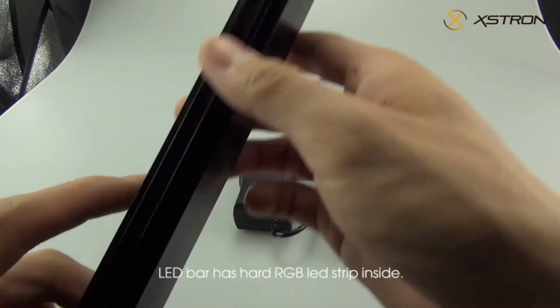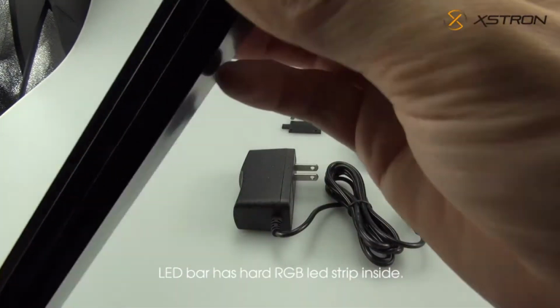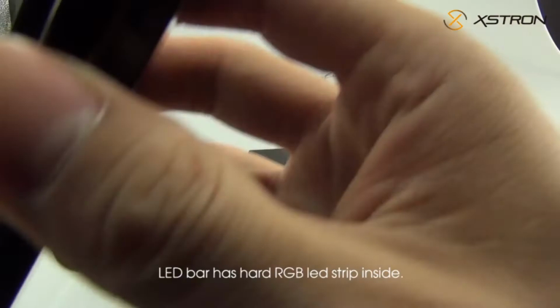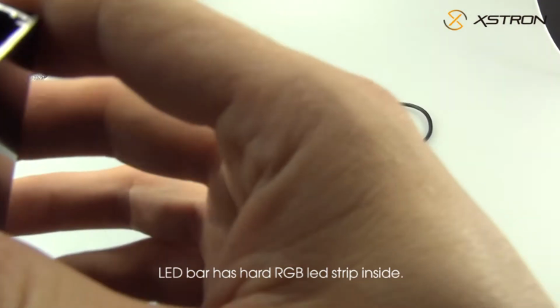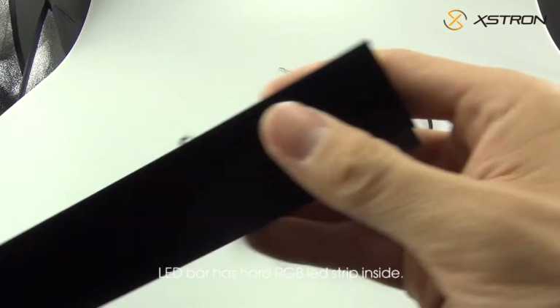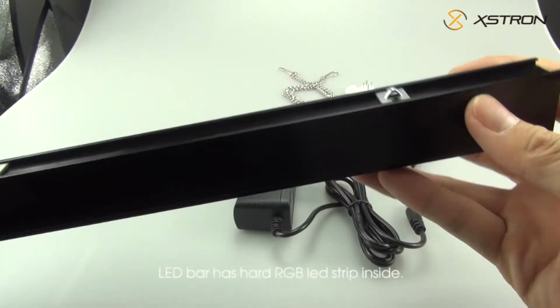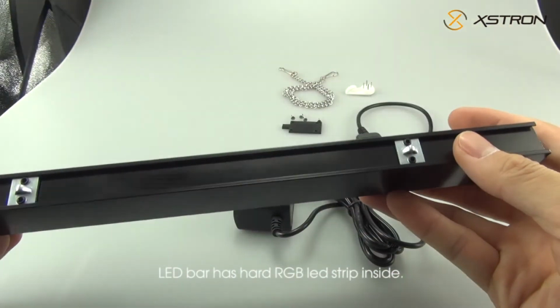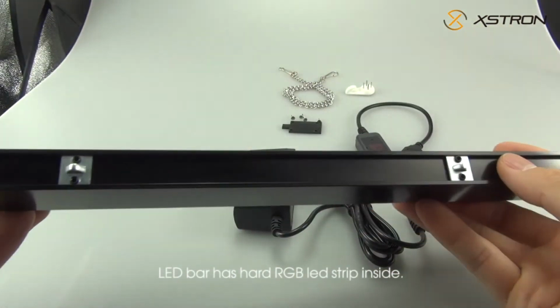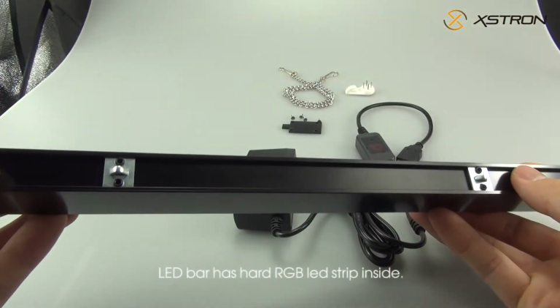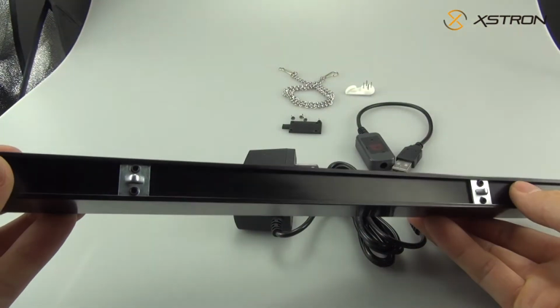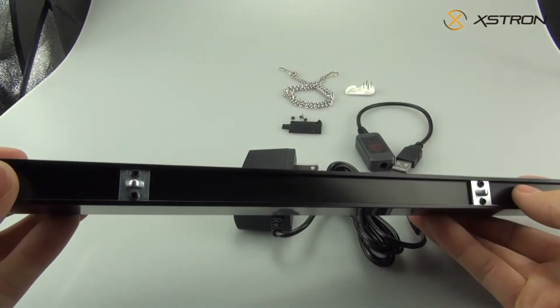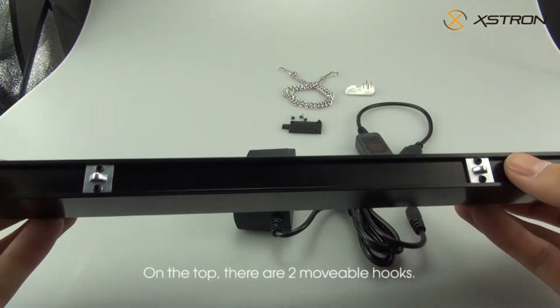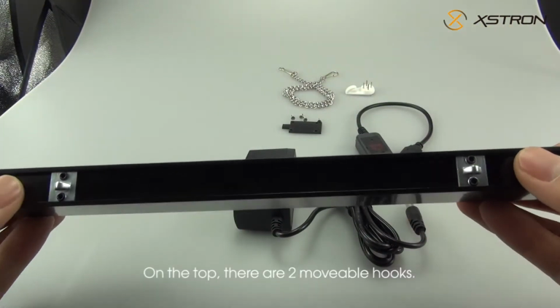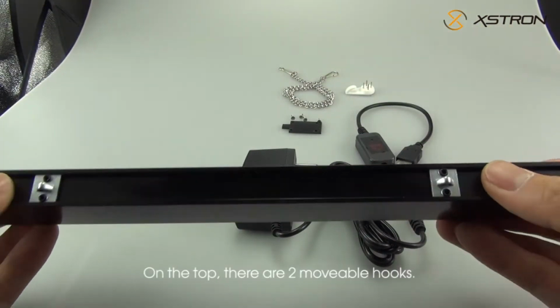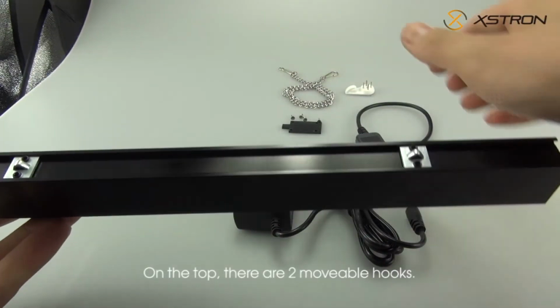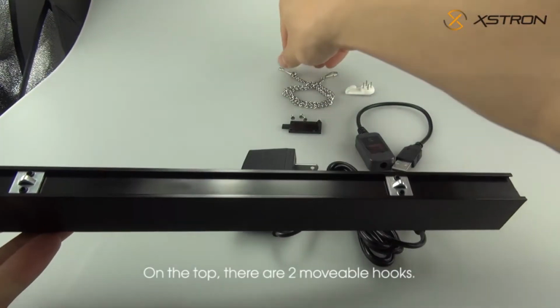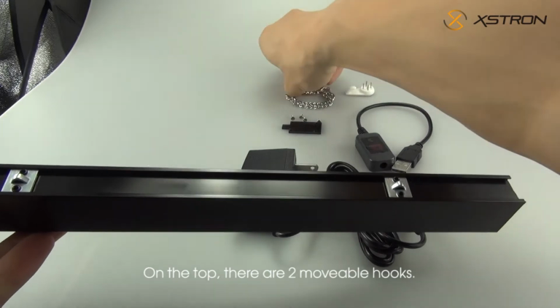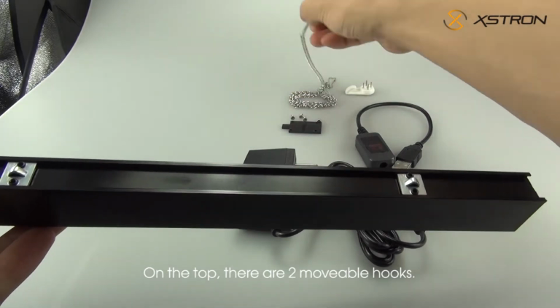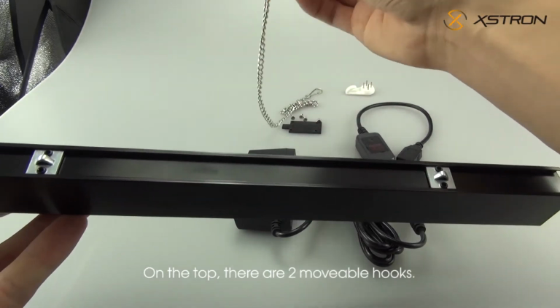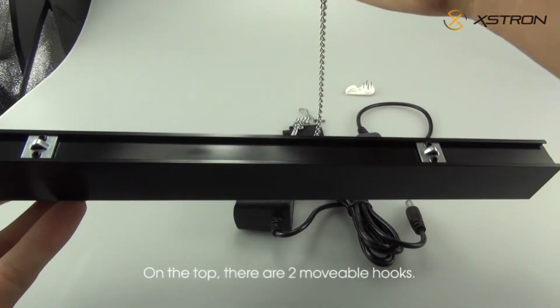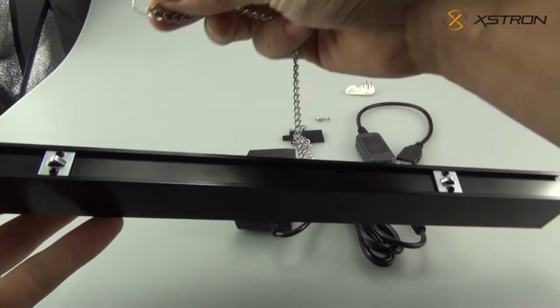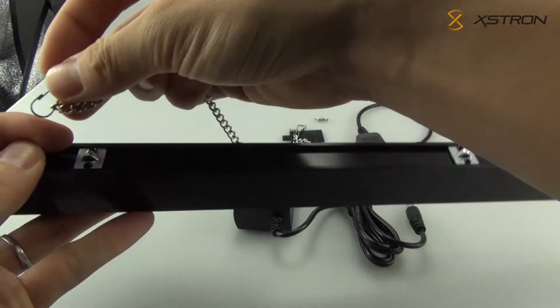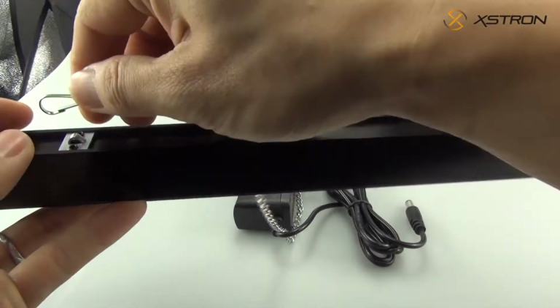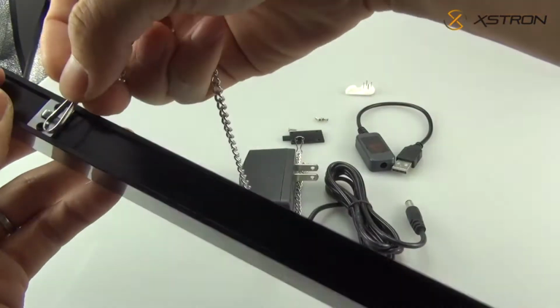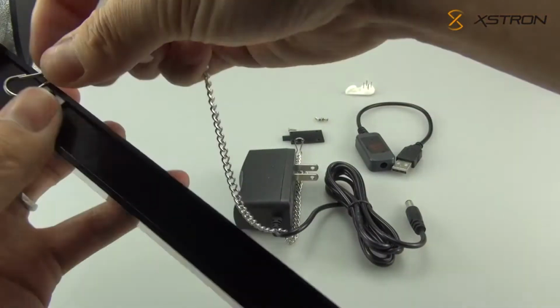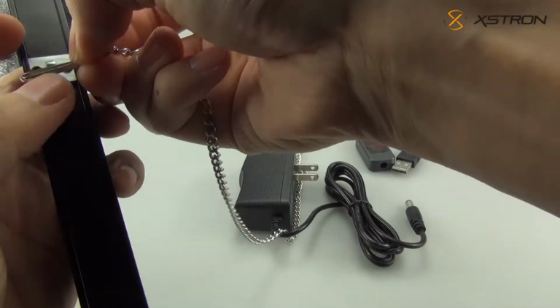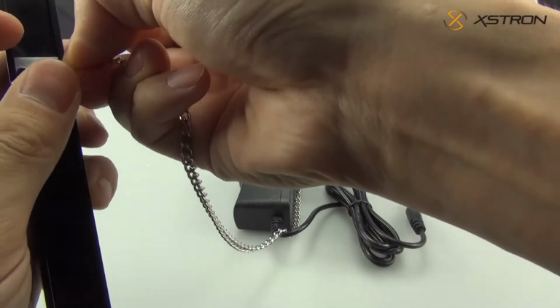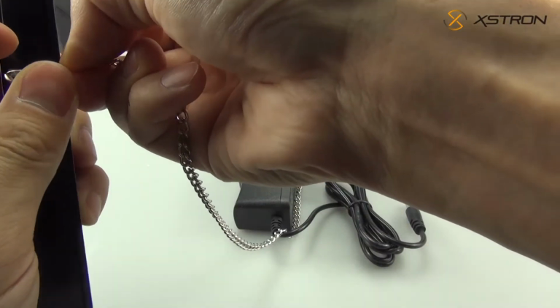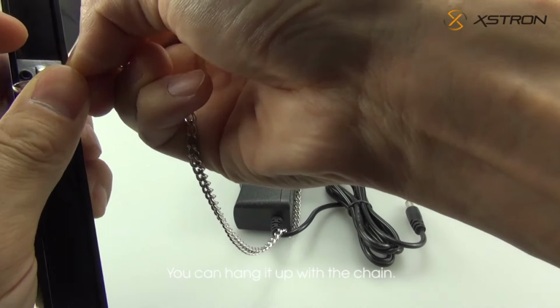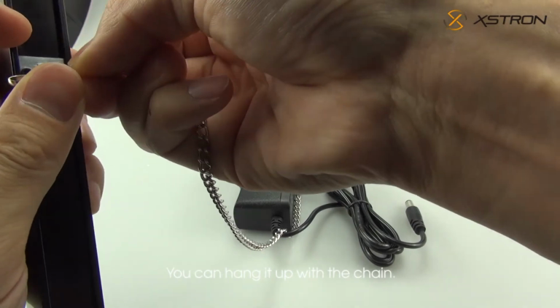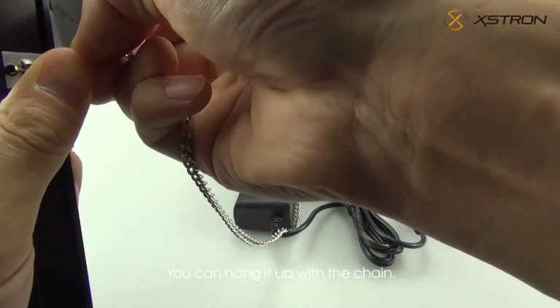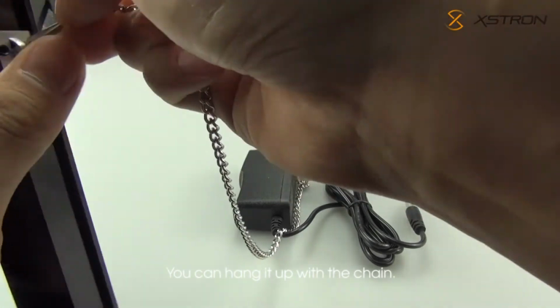The LED bar has a hard RGB LED strip inside. On the top, there are two movable hooks. You can hang it up with the chain.